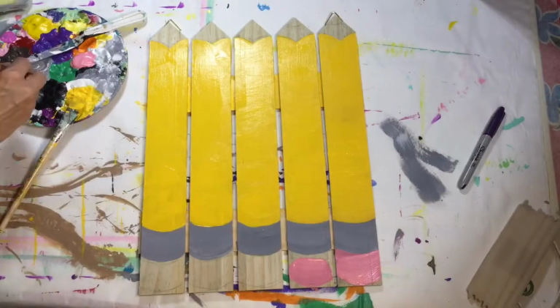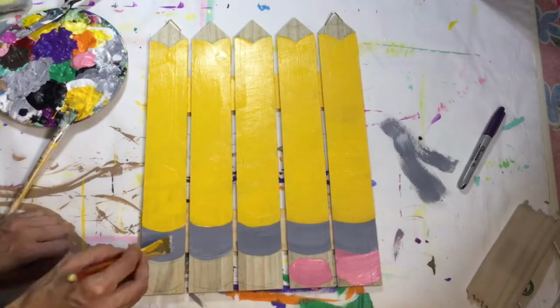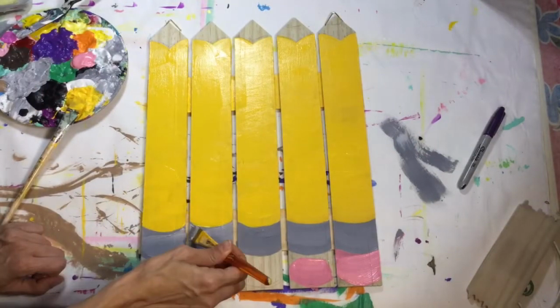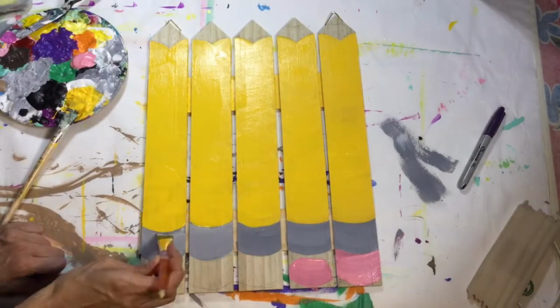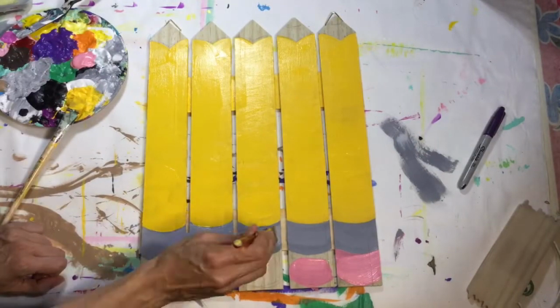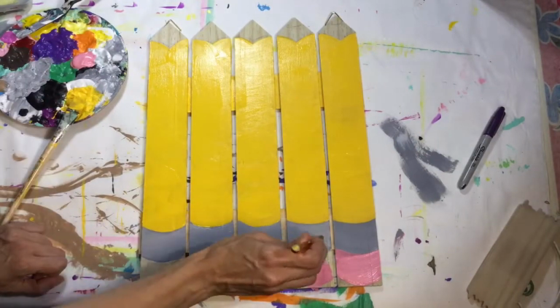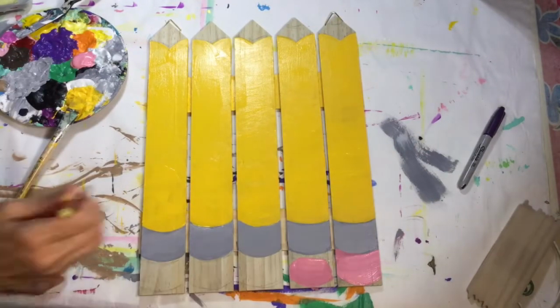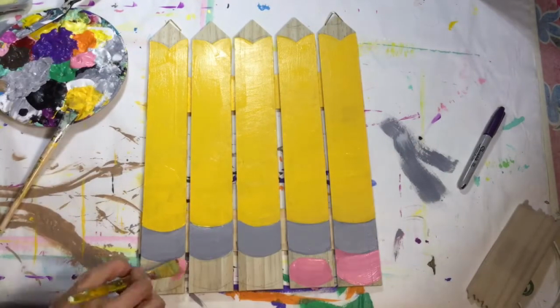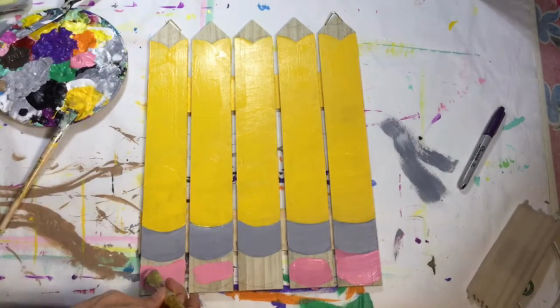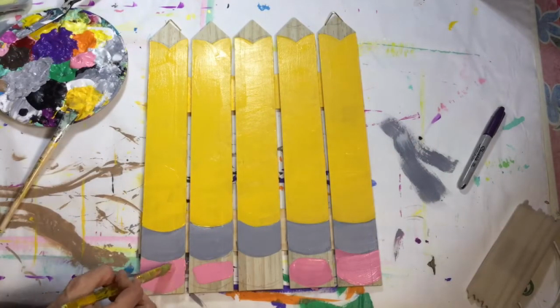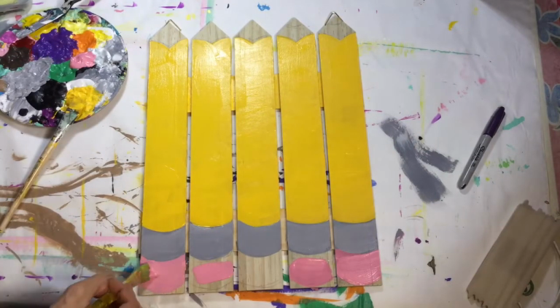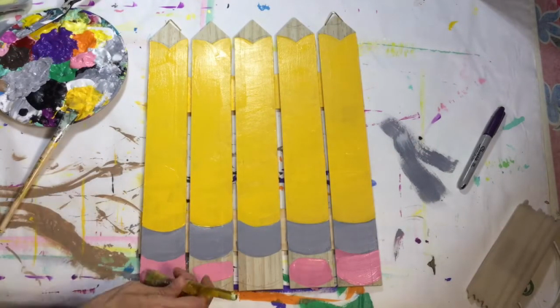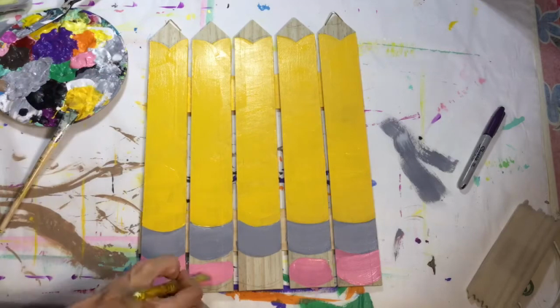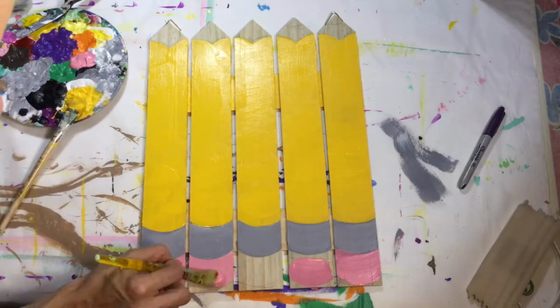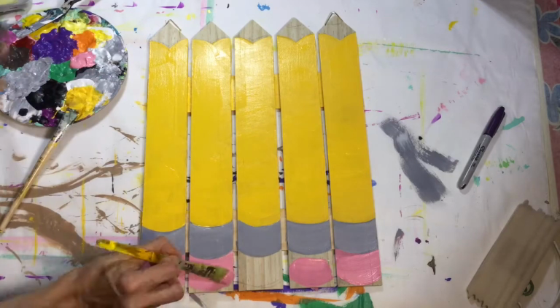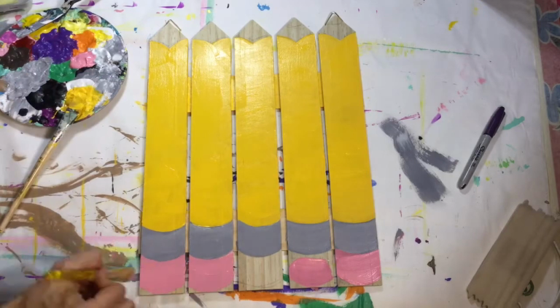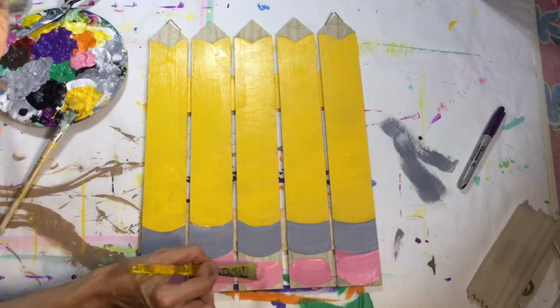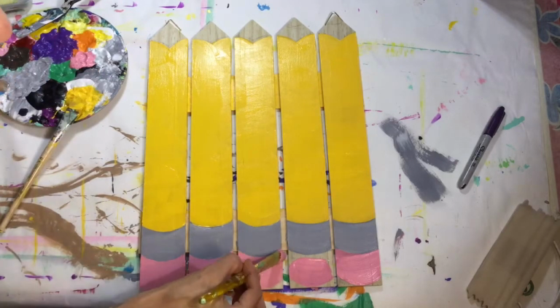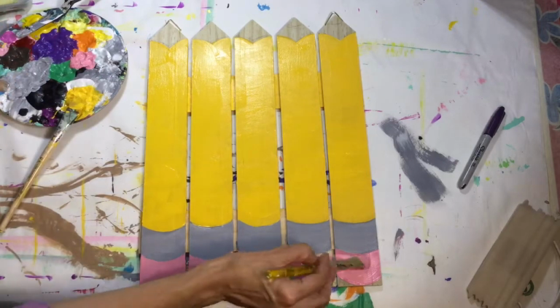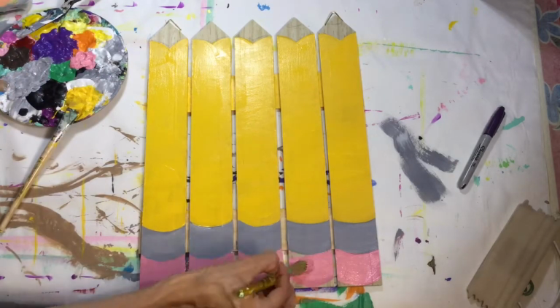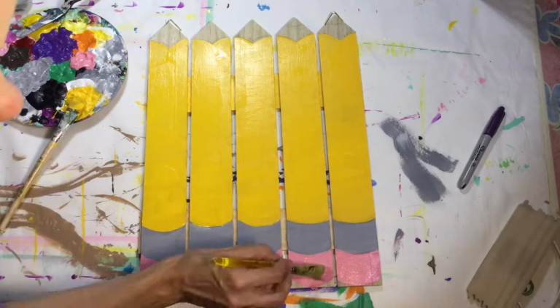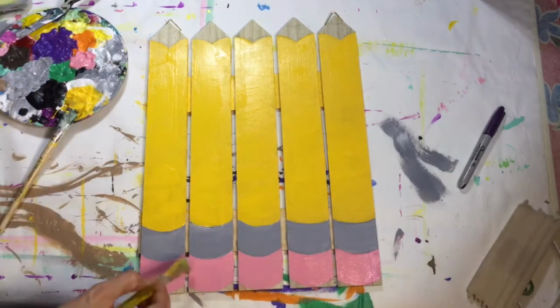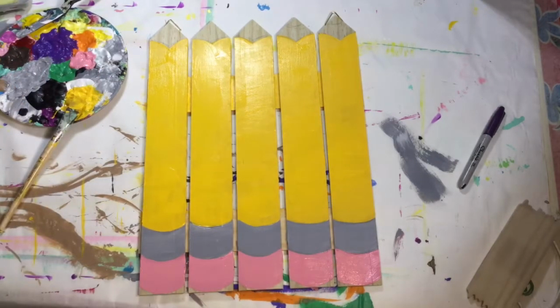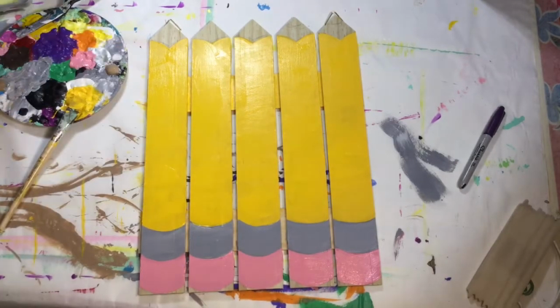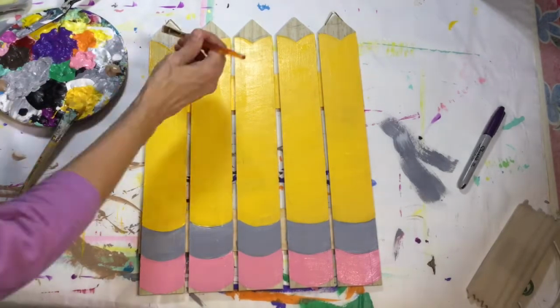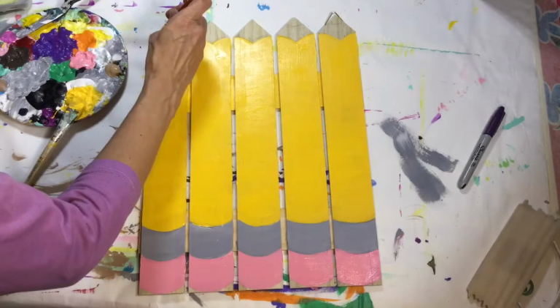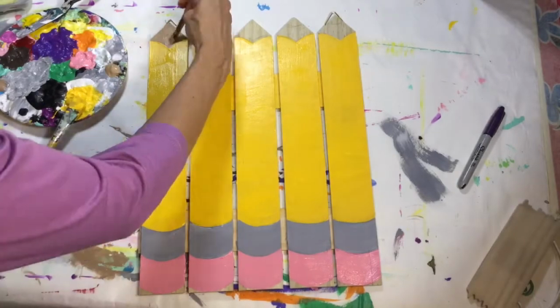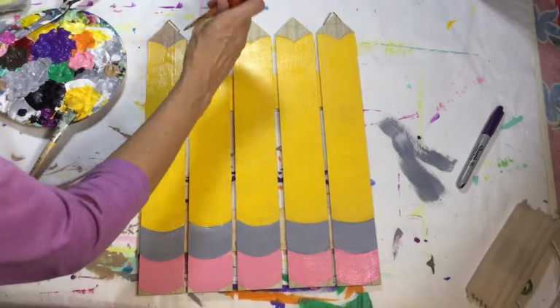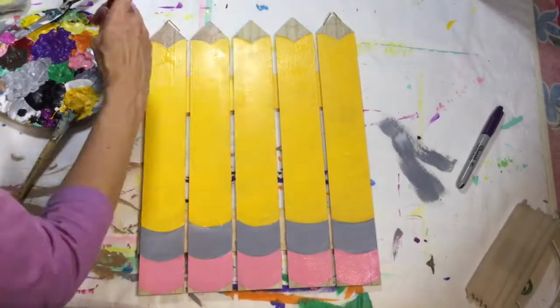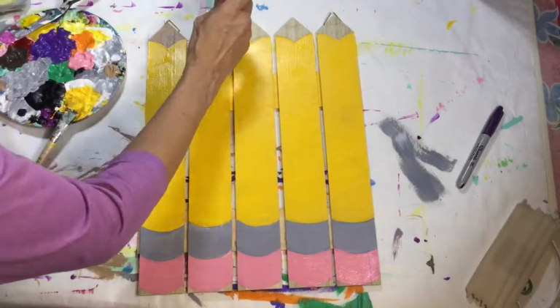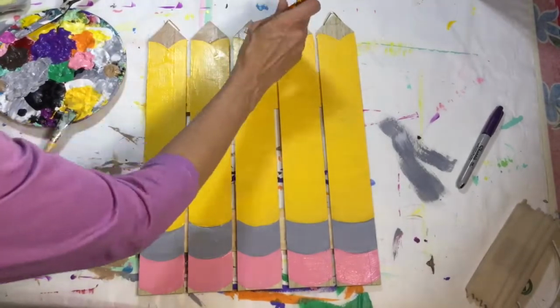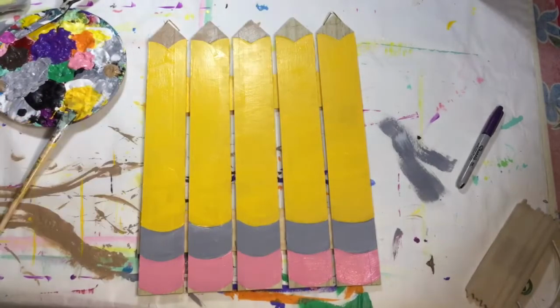So I'm on a little bit of a kick painting all things found at the craft store made out of wood and transforming them into something completely different. When I found these picket fence pieces, I immediately thought pencils.